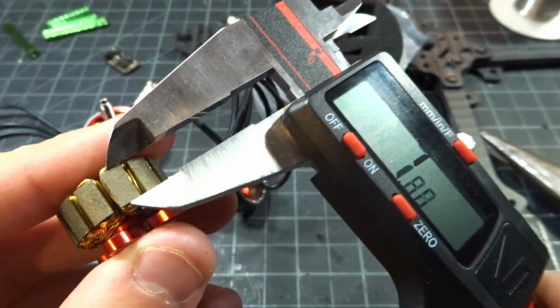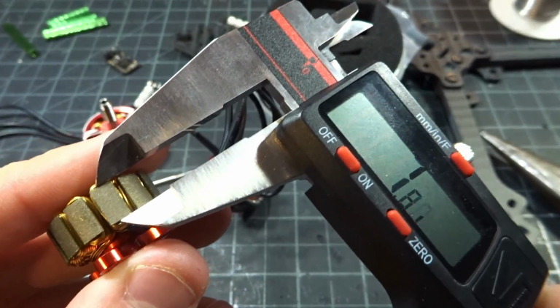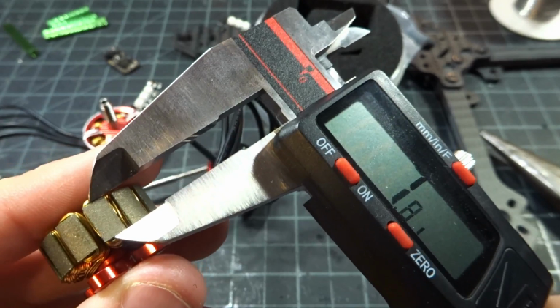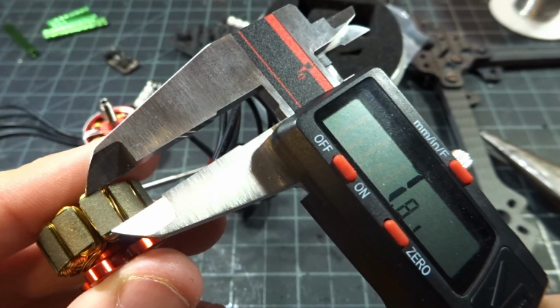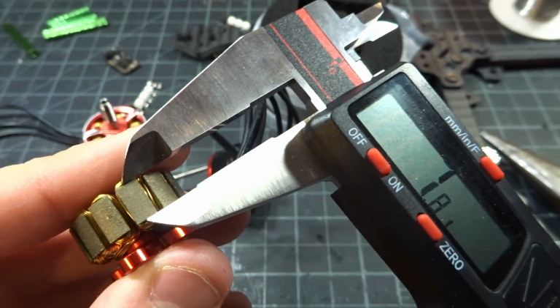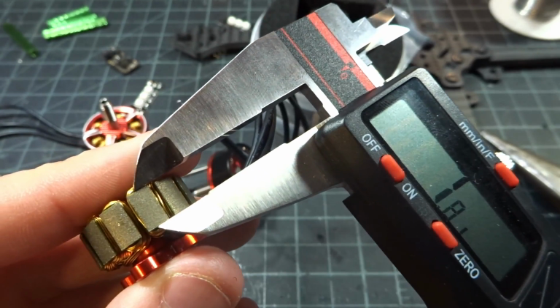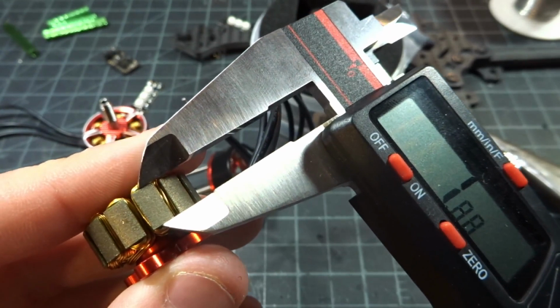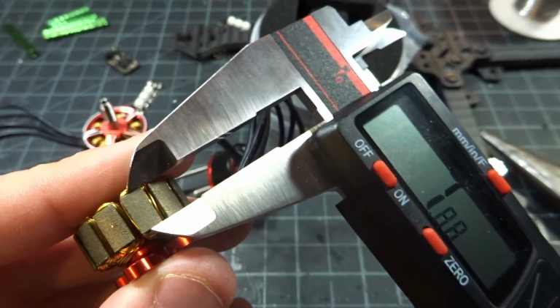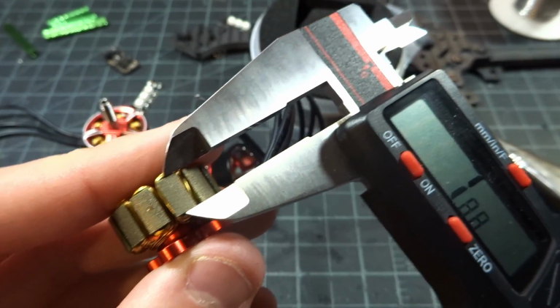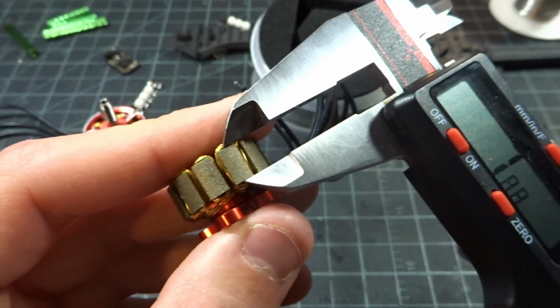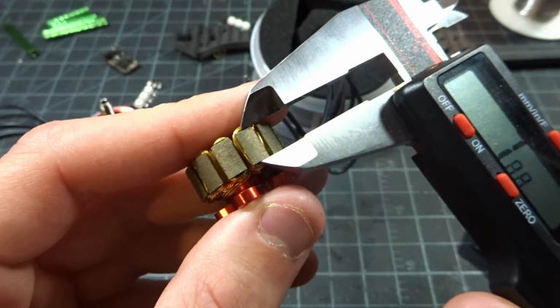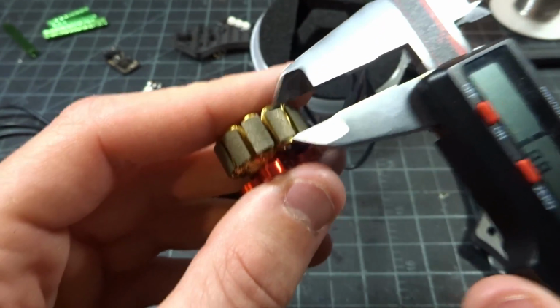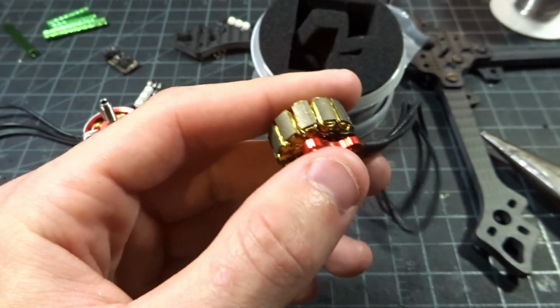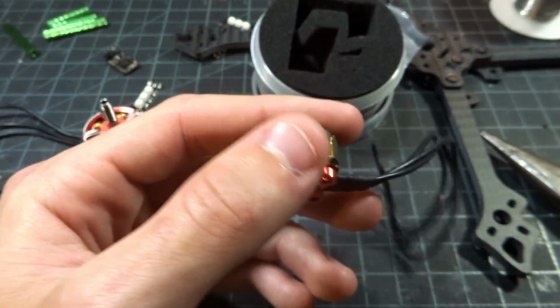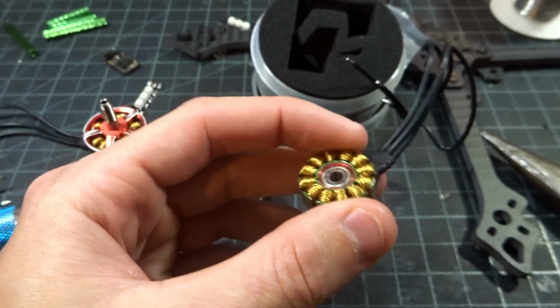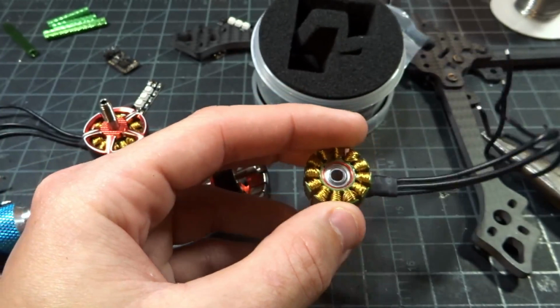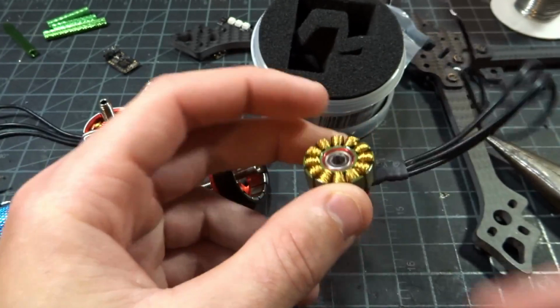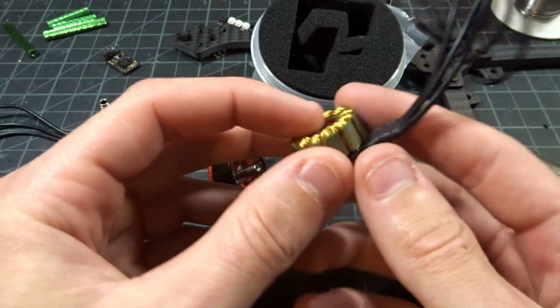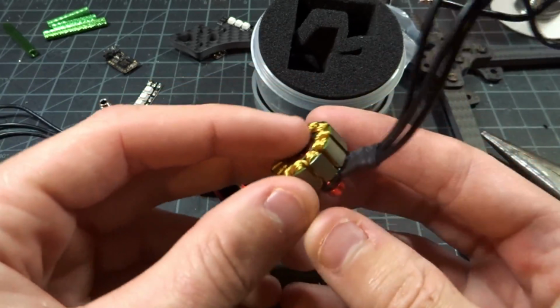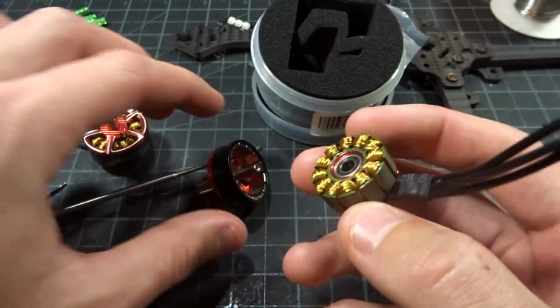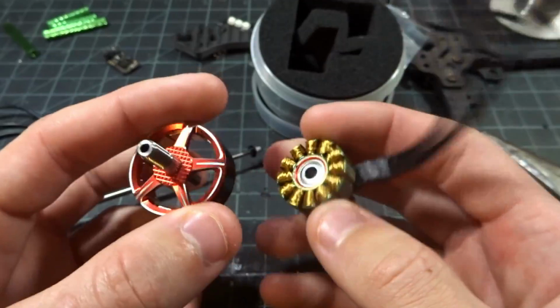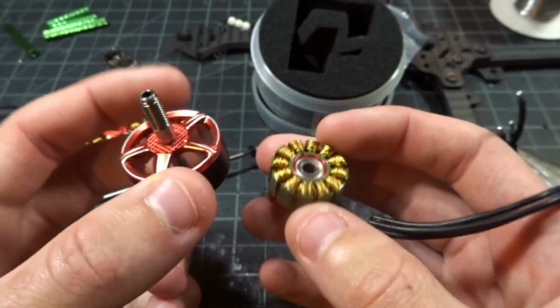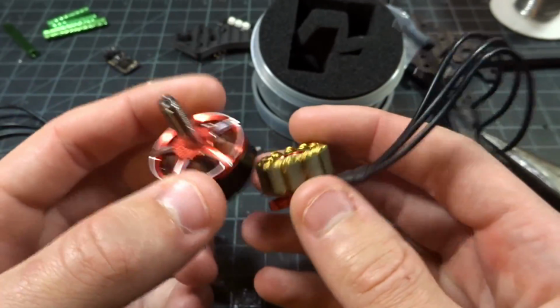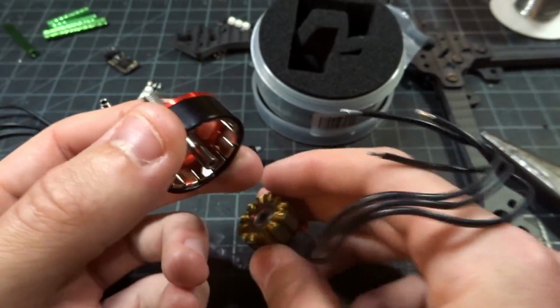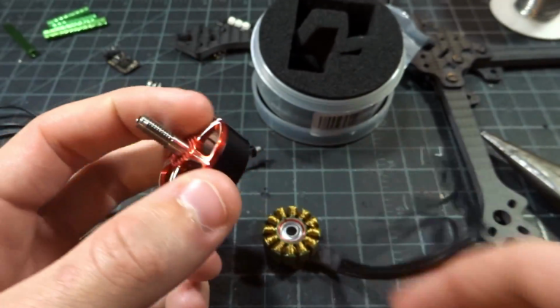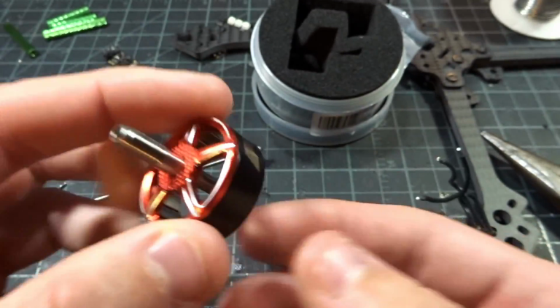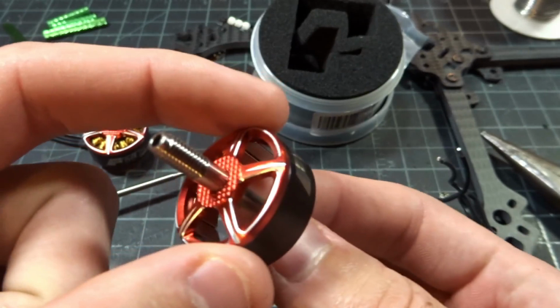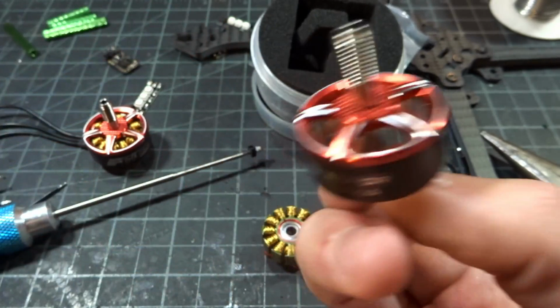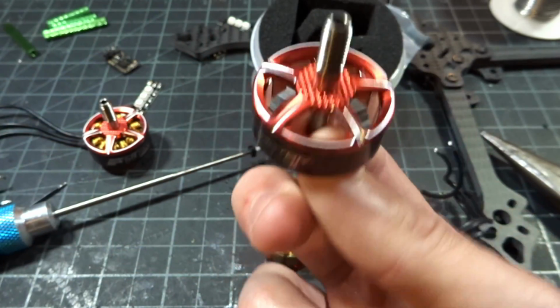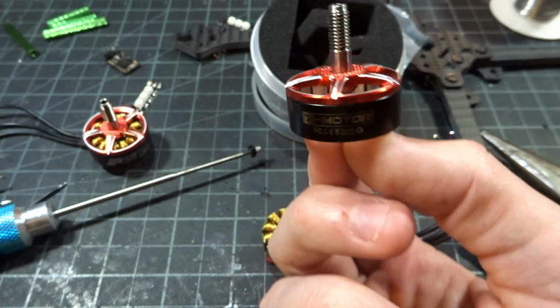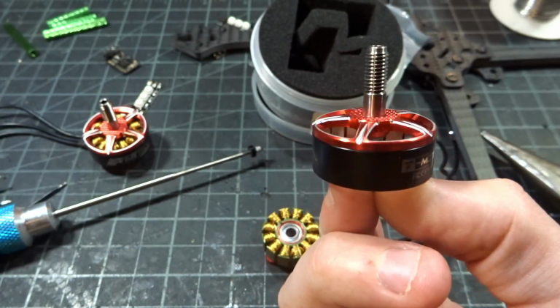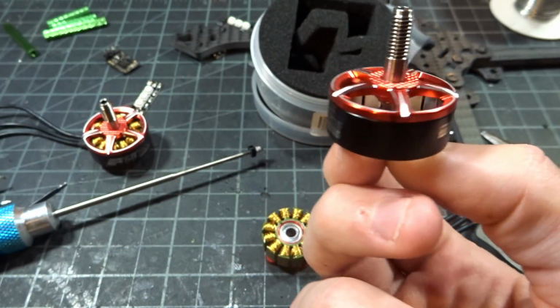Interestingly, the earlier version was about 7.5mm stator width — this one is coming in at about 7.6 to 7.7mm. So it is slightly bigger than a 2207, sitting in that little mid-range between 2207 and 2208. It should be interesting to see how it performs.